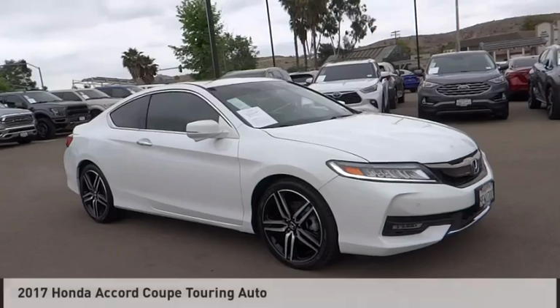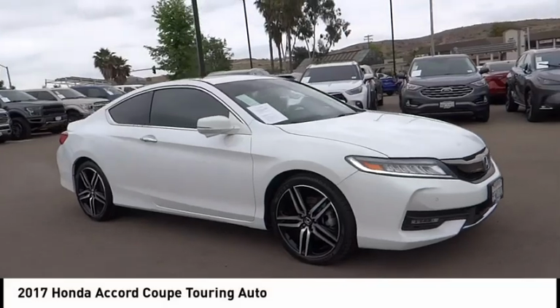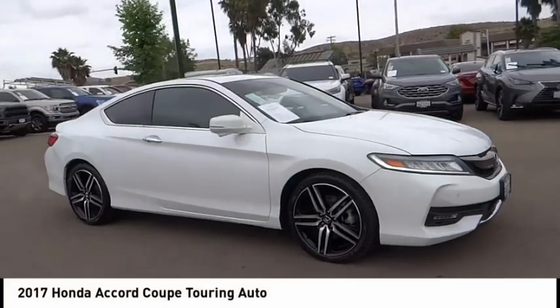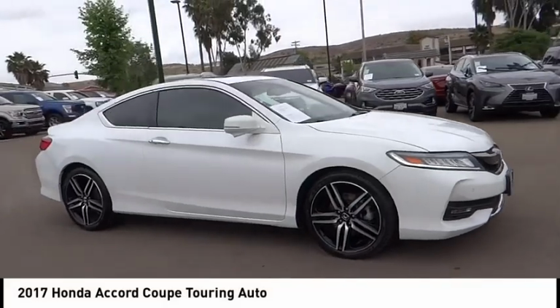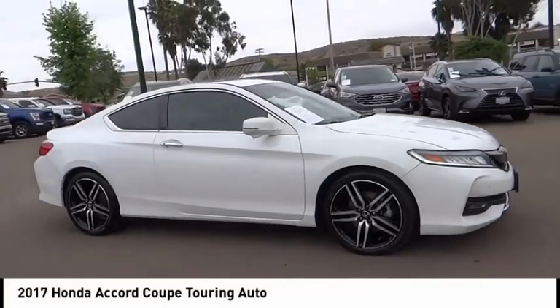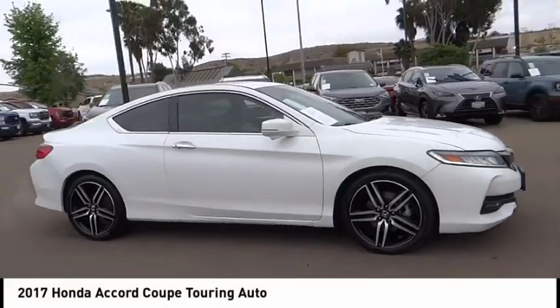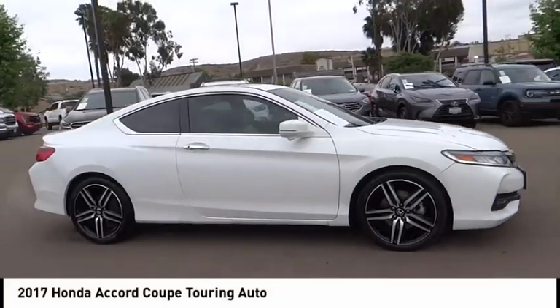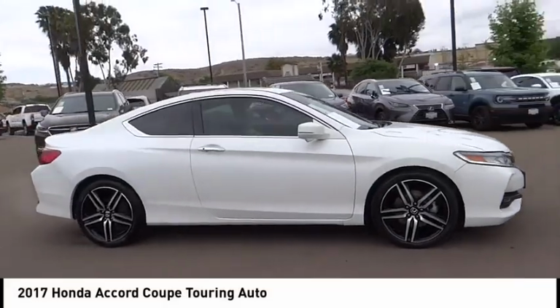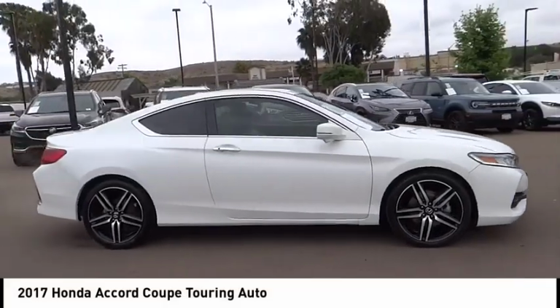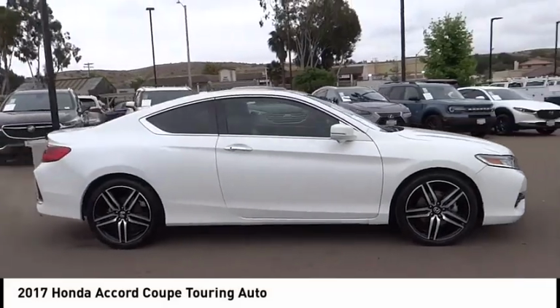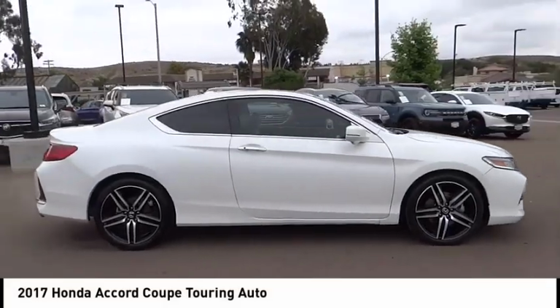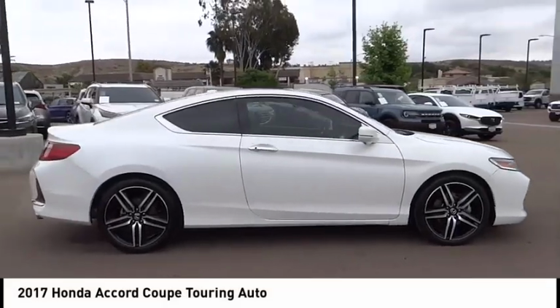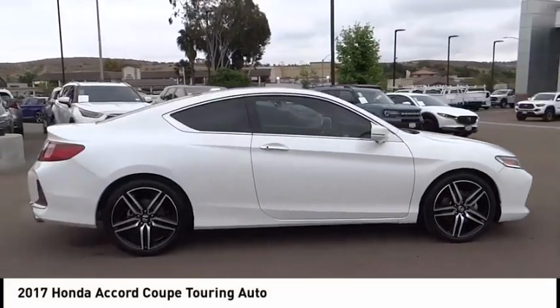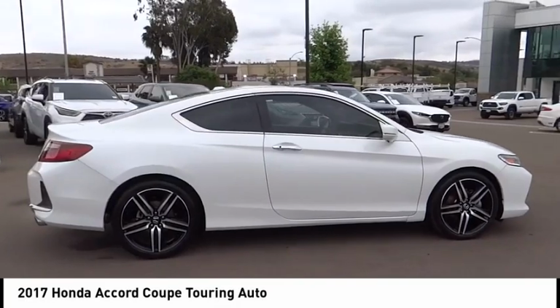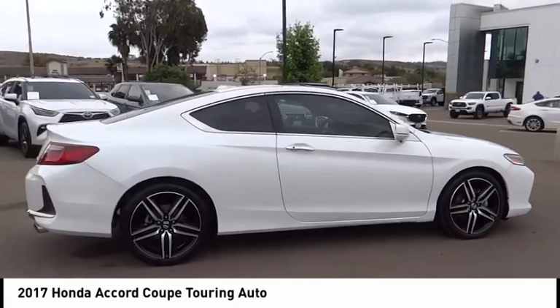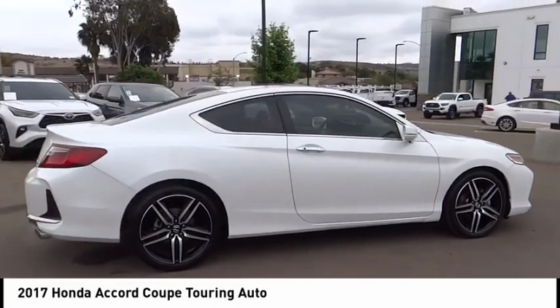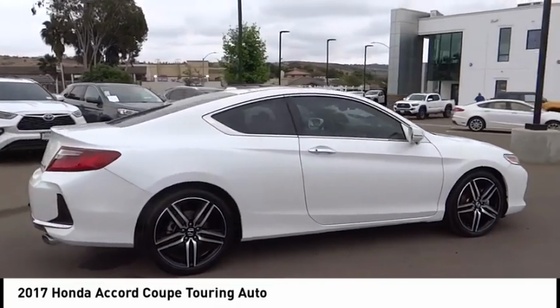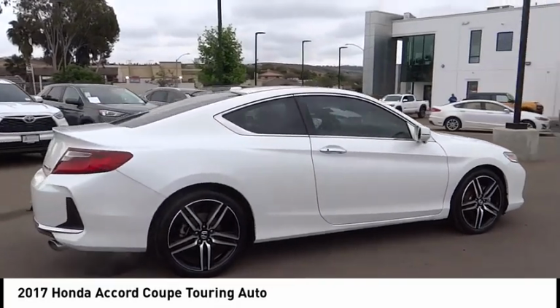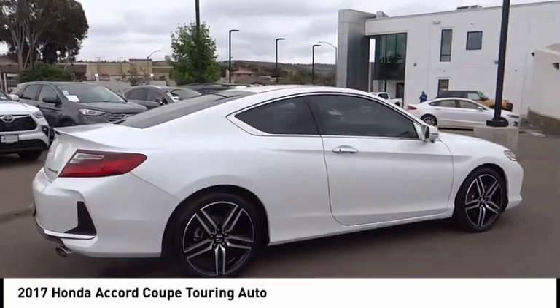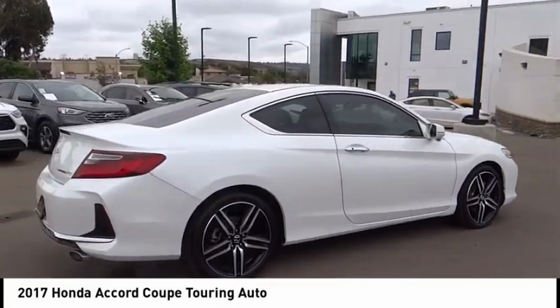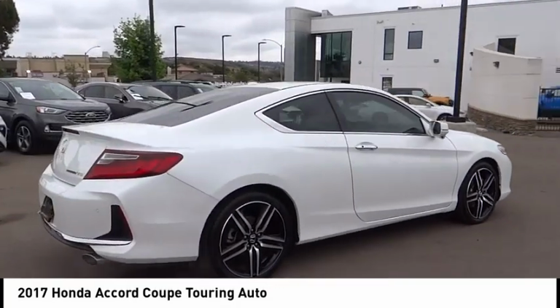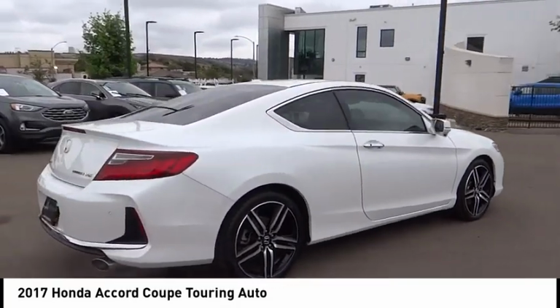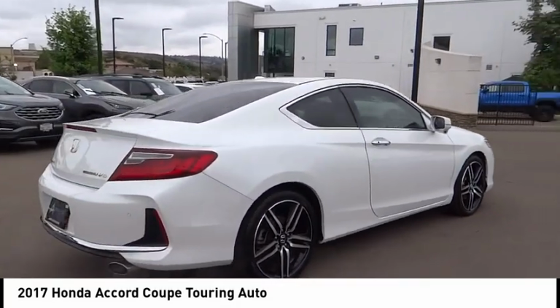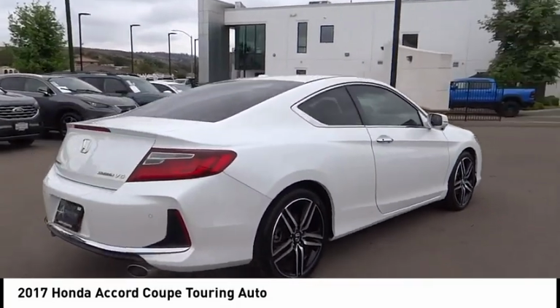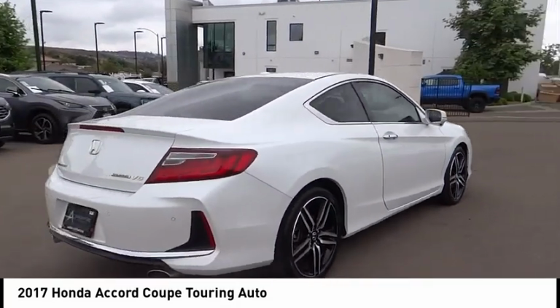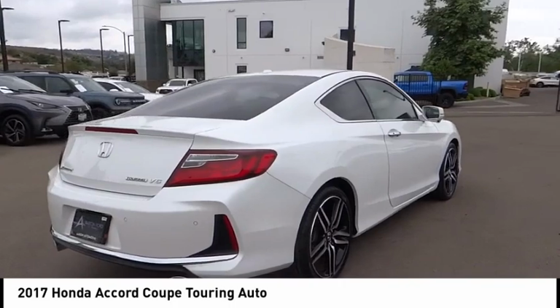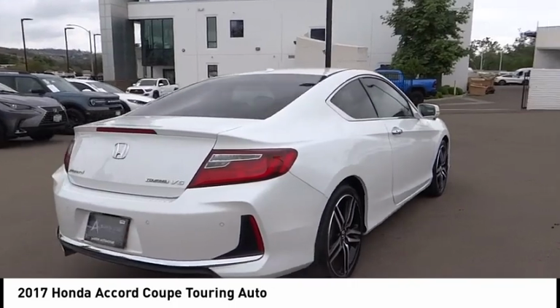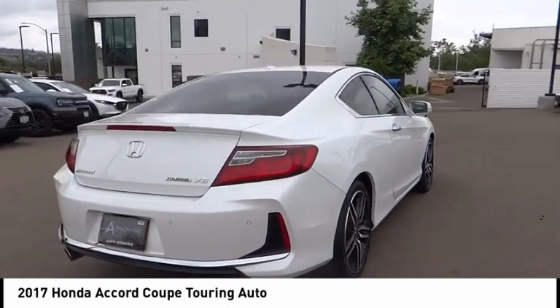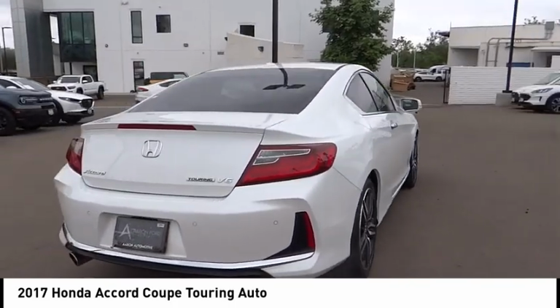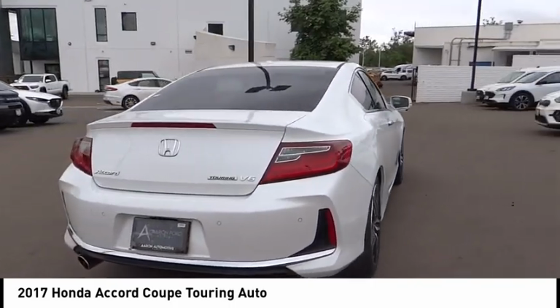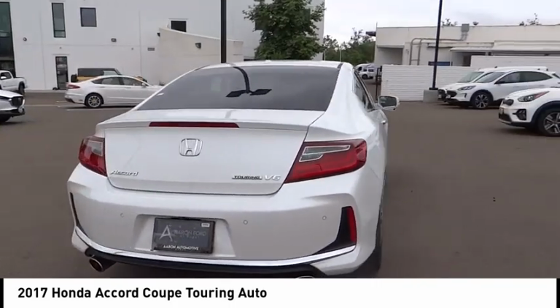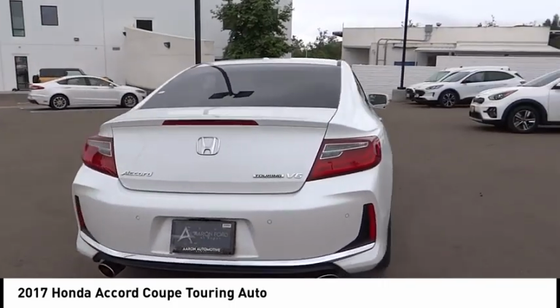Looking for the right vehicle? Check out the 2017 Accord. Ingeniously simple, yet overflowing with luxury and technological creativity. All that and more in the Accord.